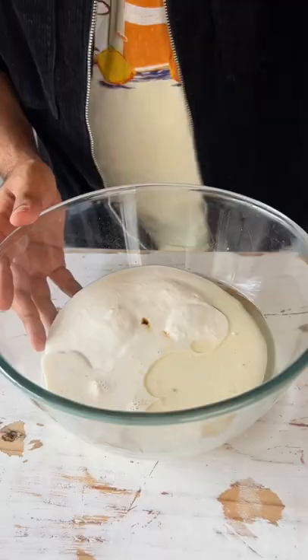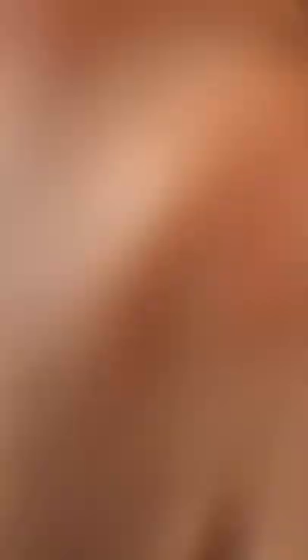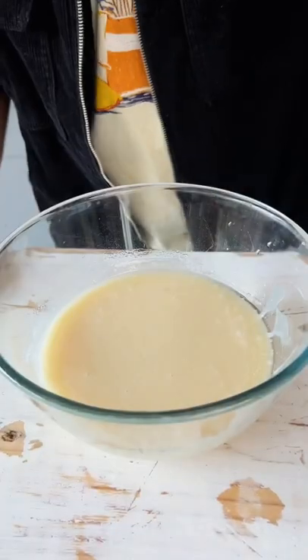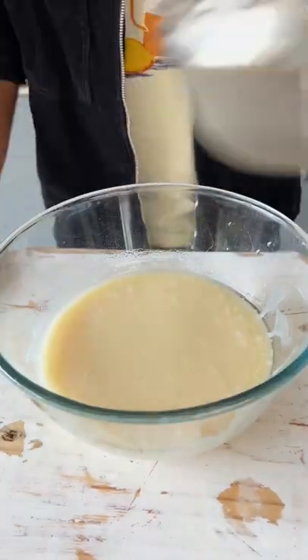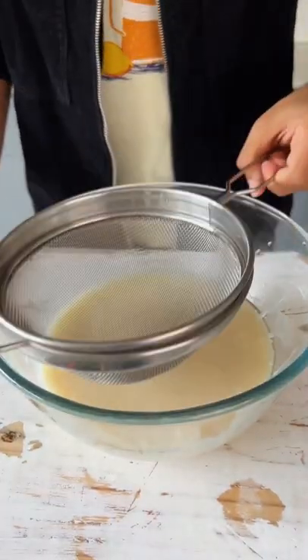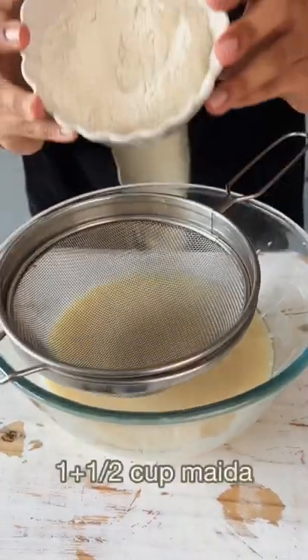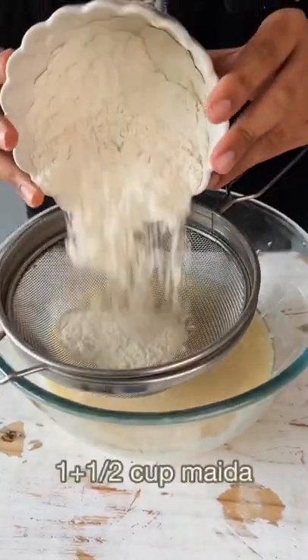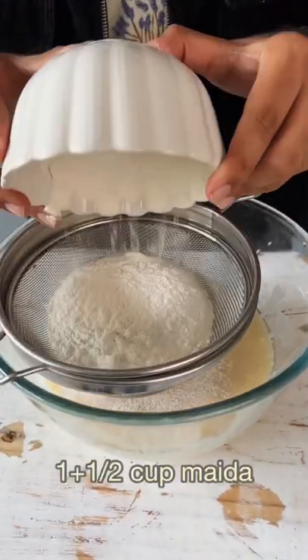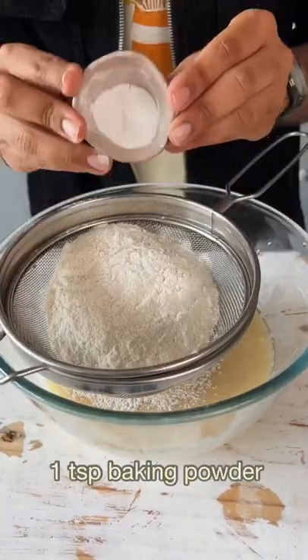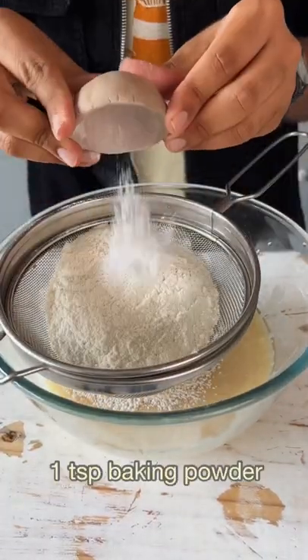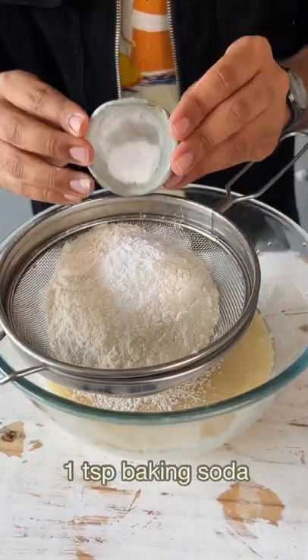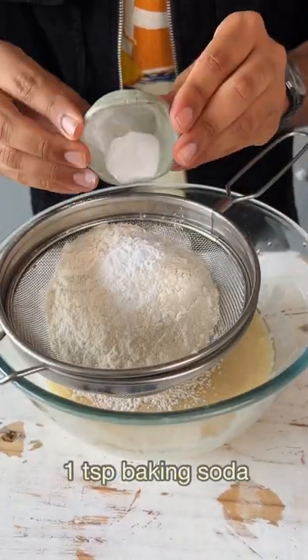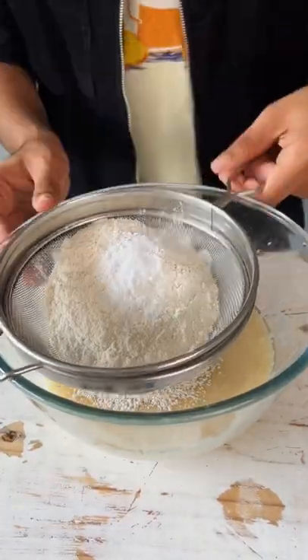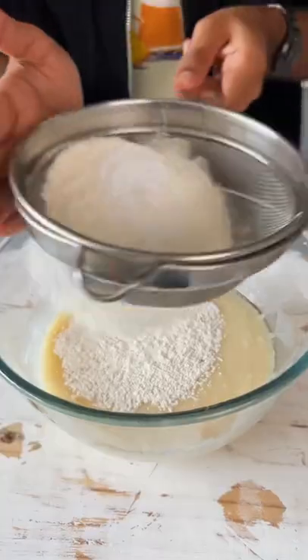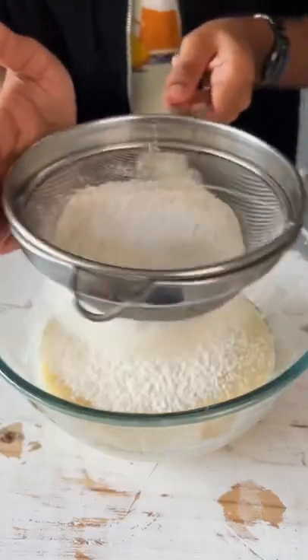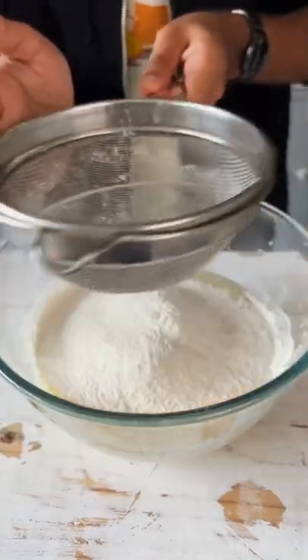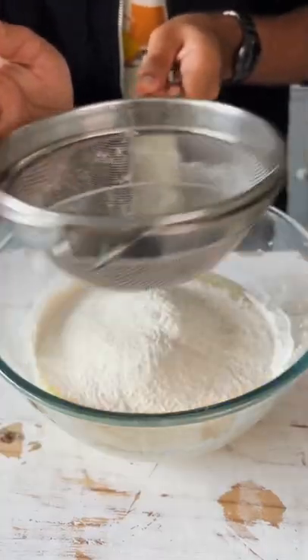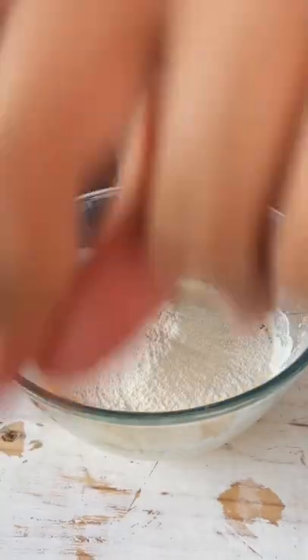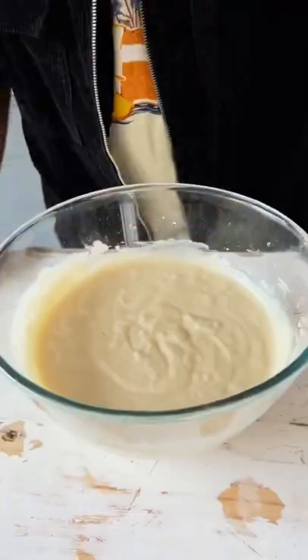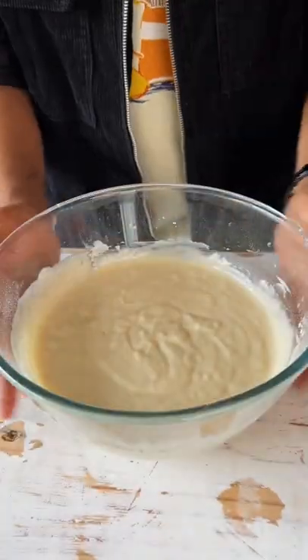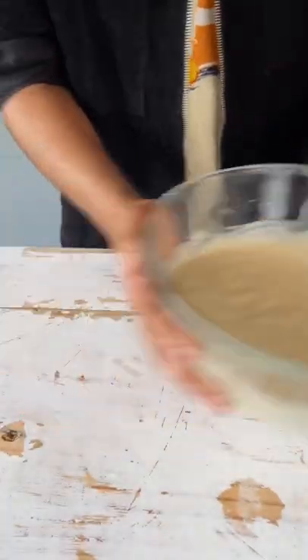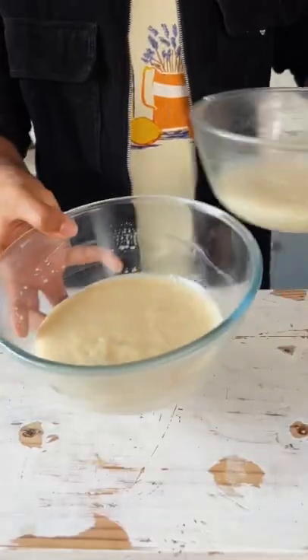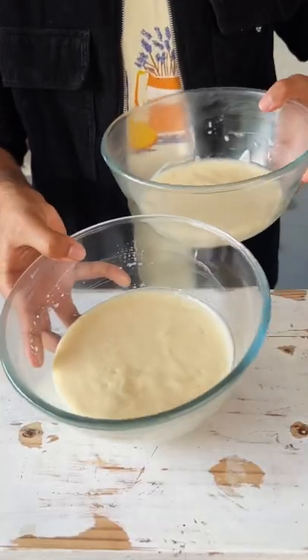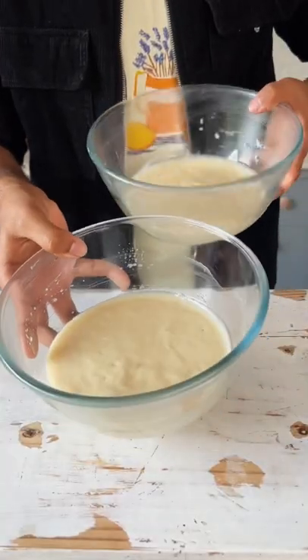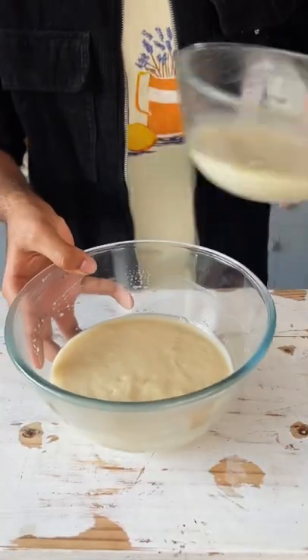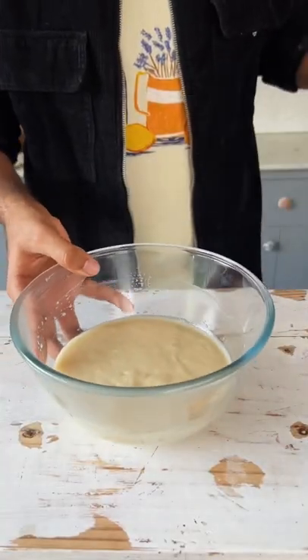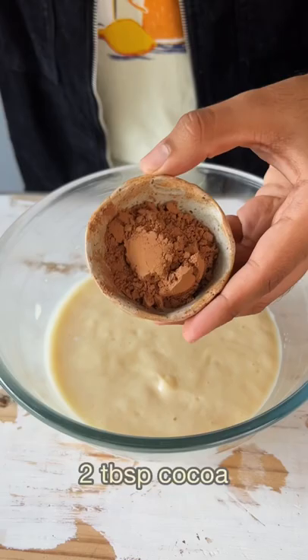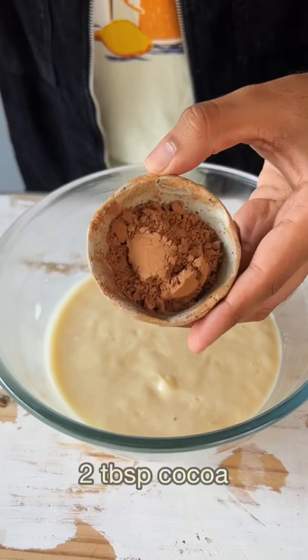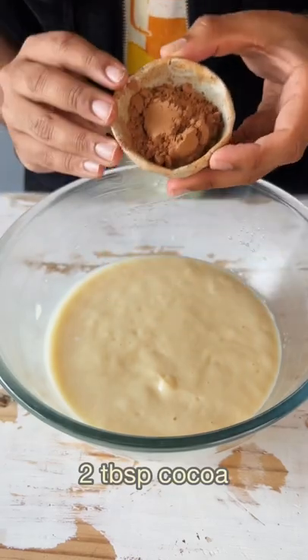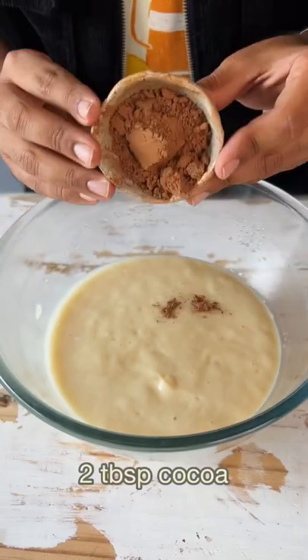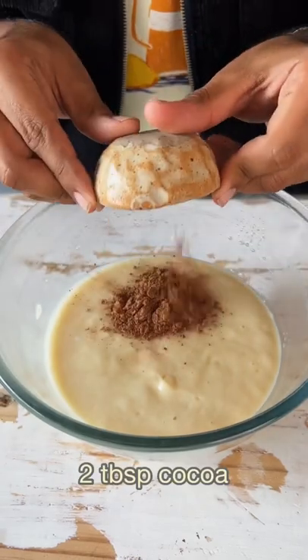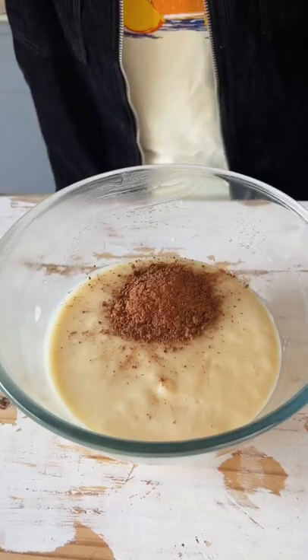Mix it all together and then sift in your Maida, baking powder and baking soda. Give your batter one final mix and then divide it in two parts. In one of the halves, we are going to mix in some cocoa powder.